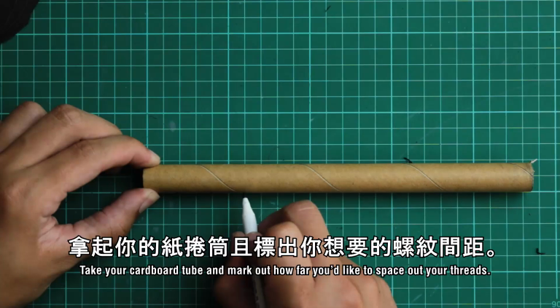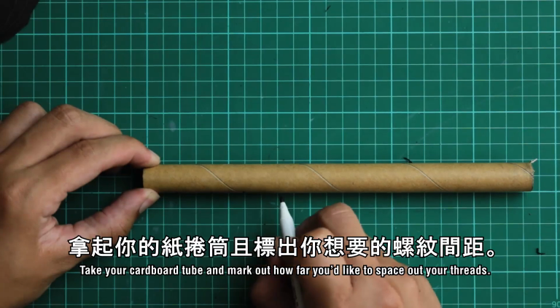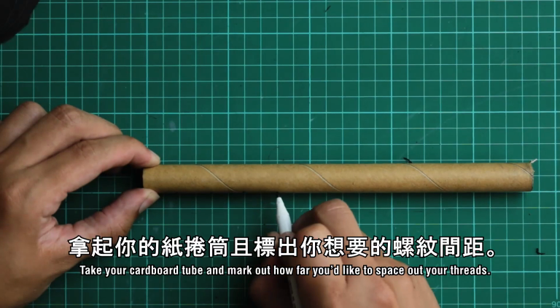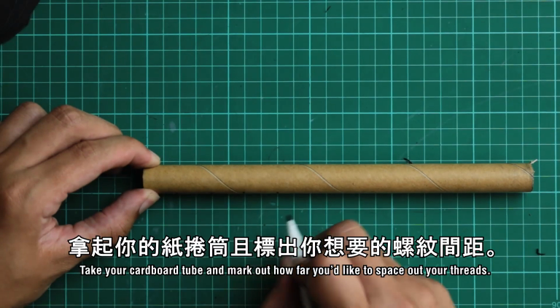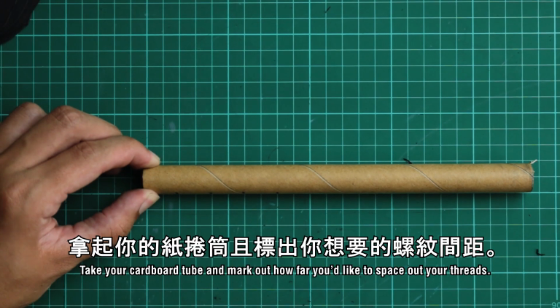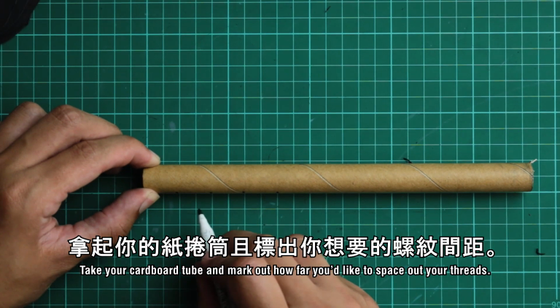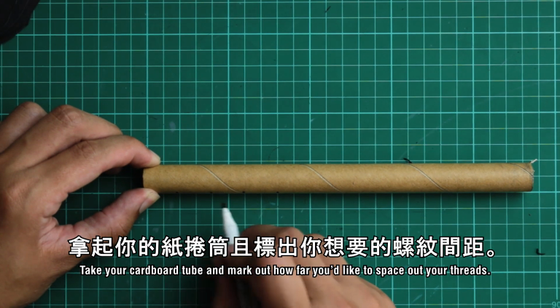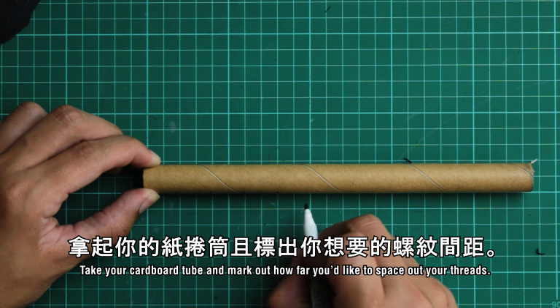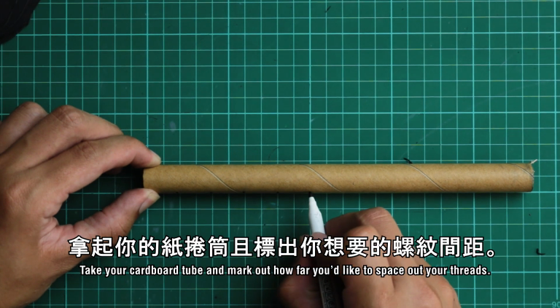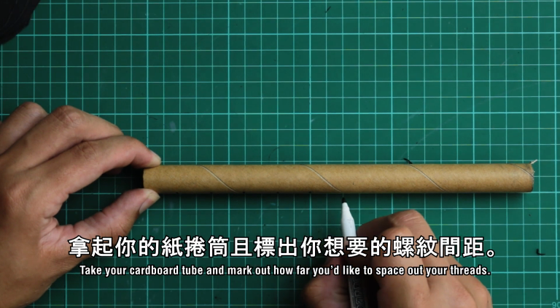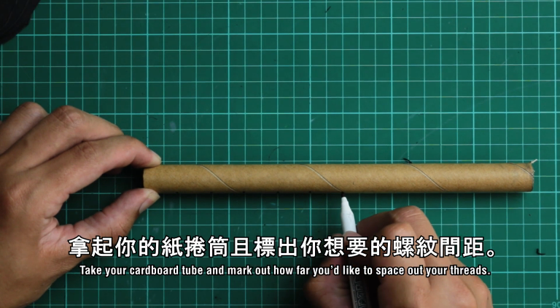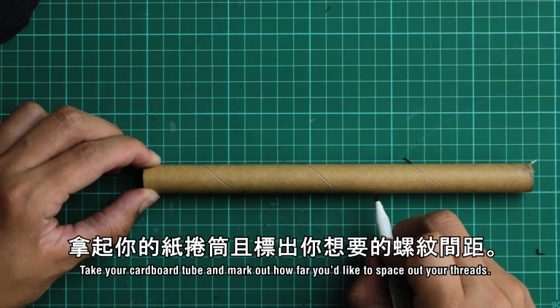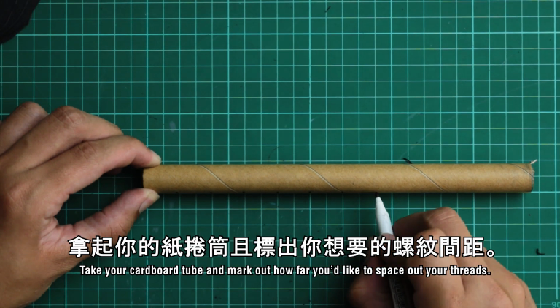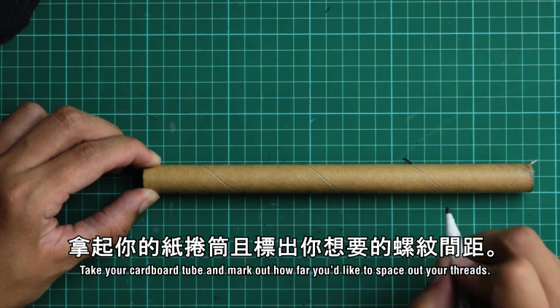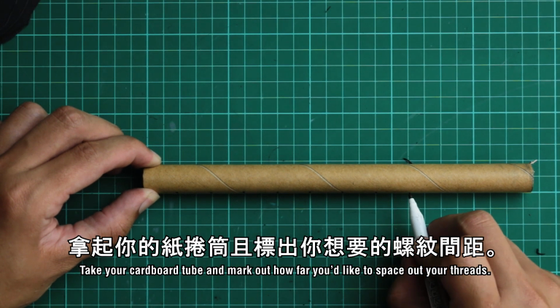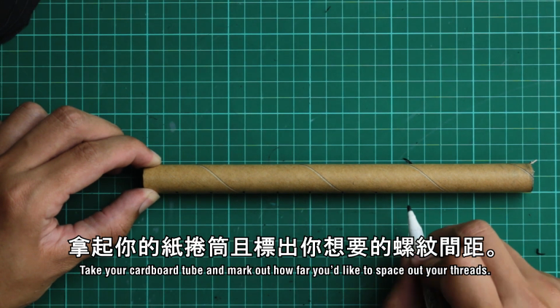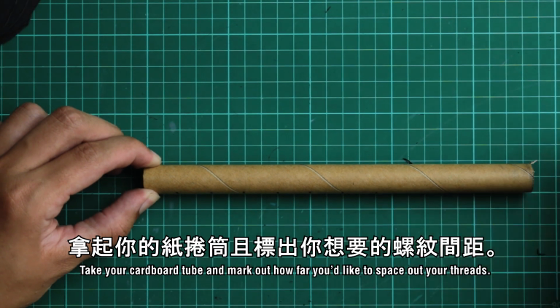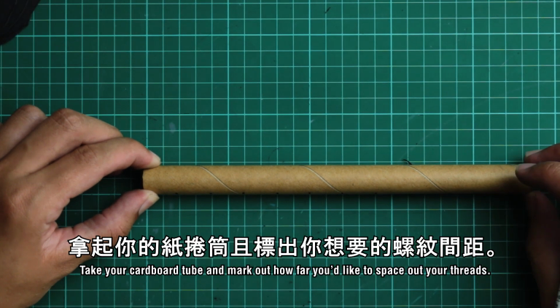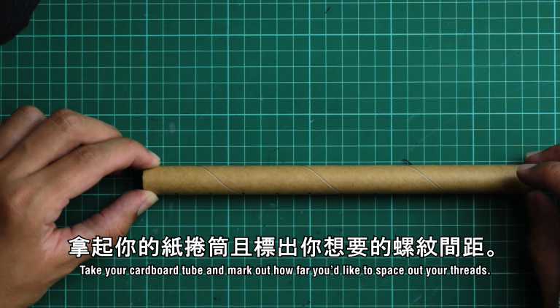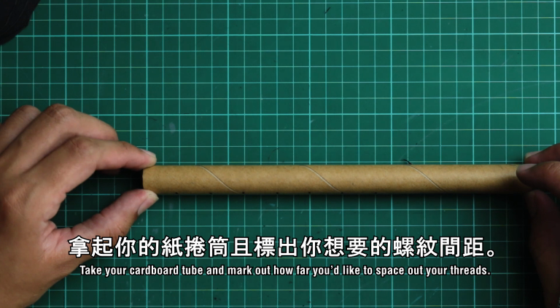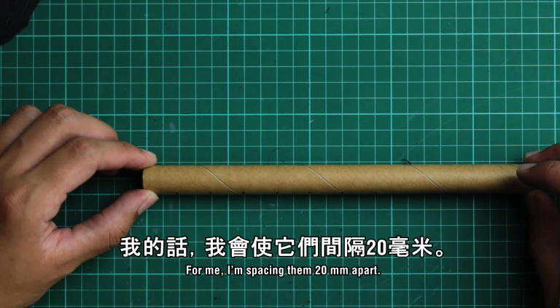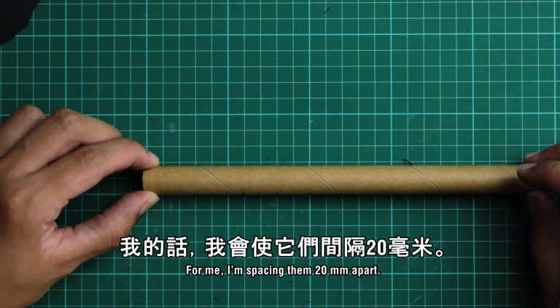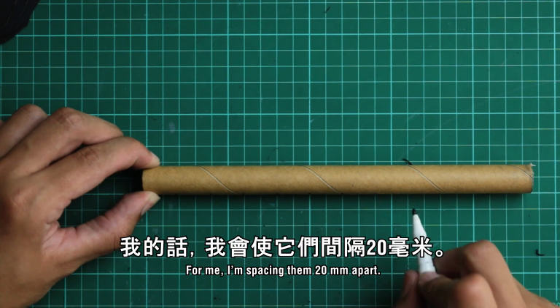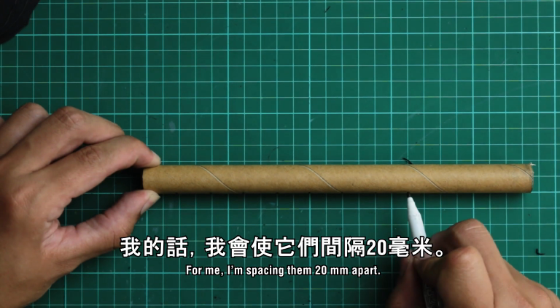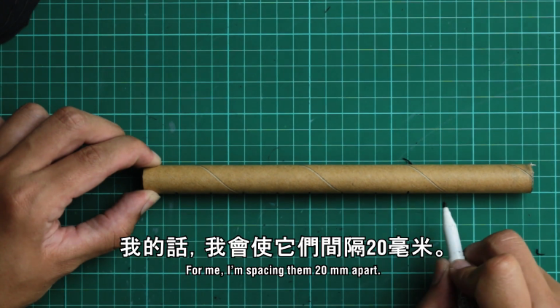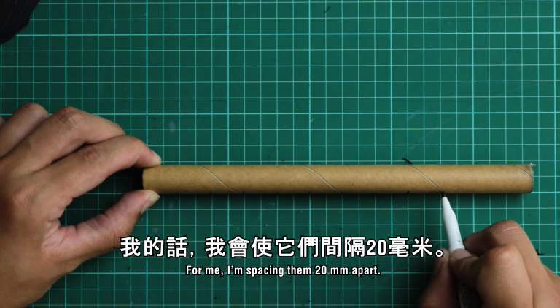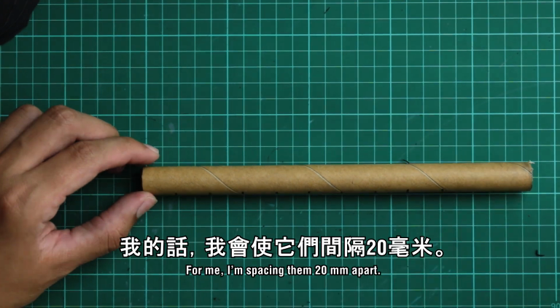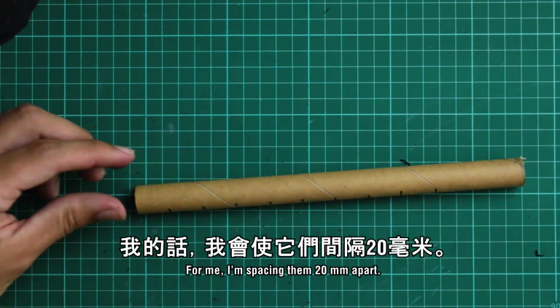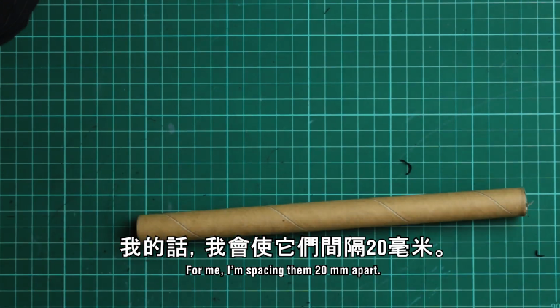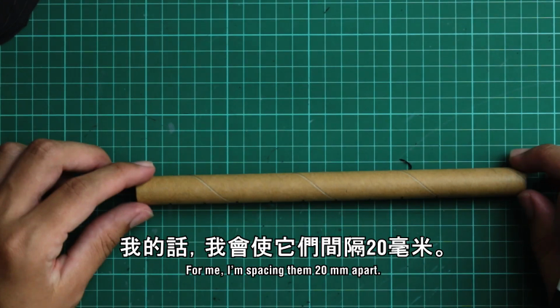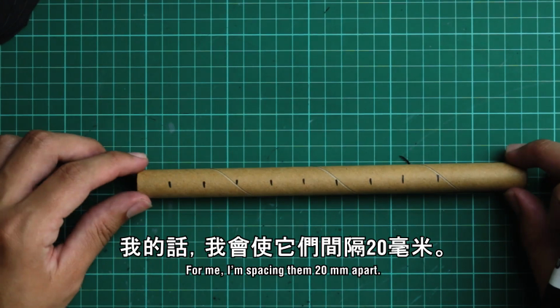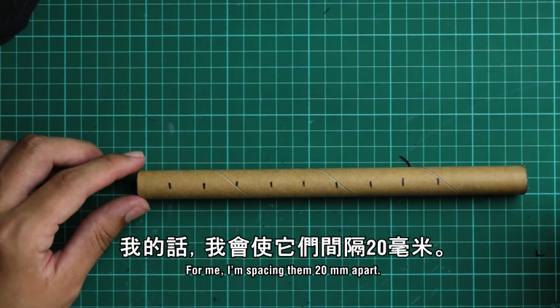Take your cardboard tube and mark out how far you'd like to space out your threads. For me, I'm spacing them 20 millimeters apart.